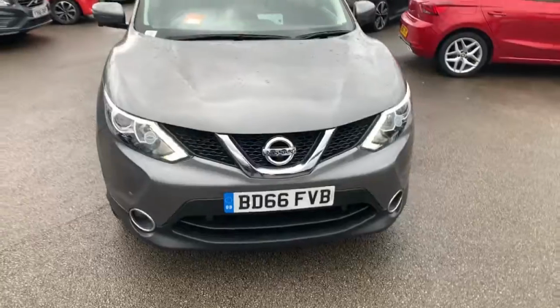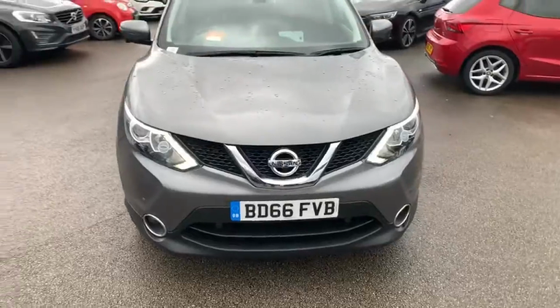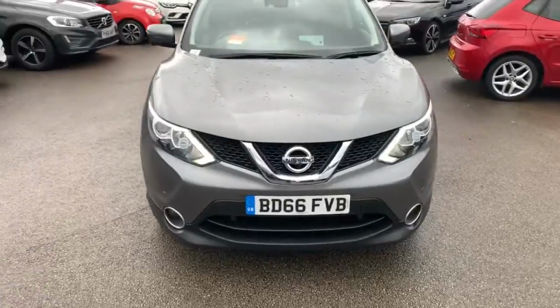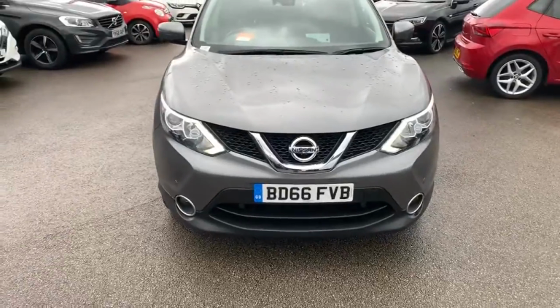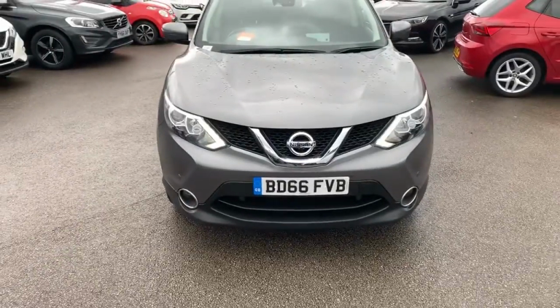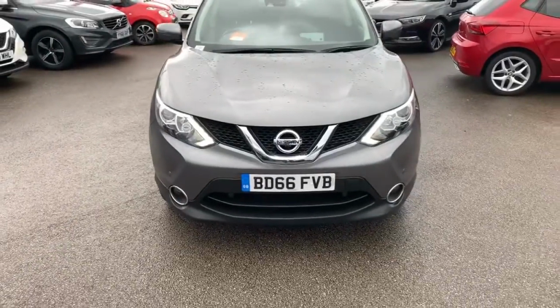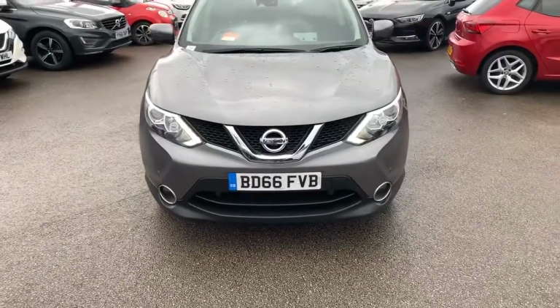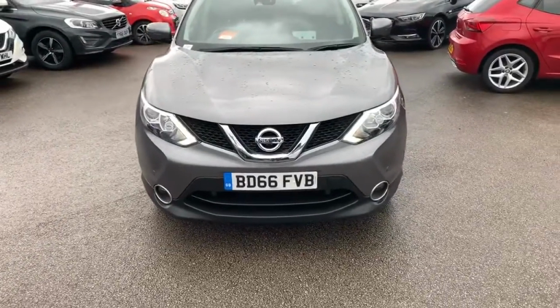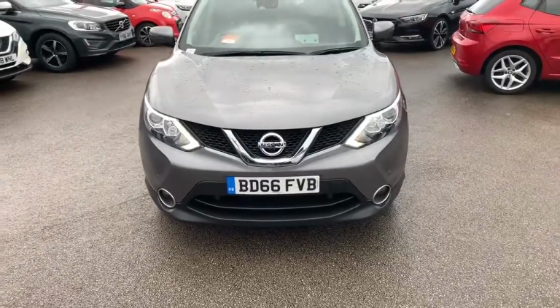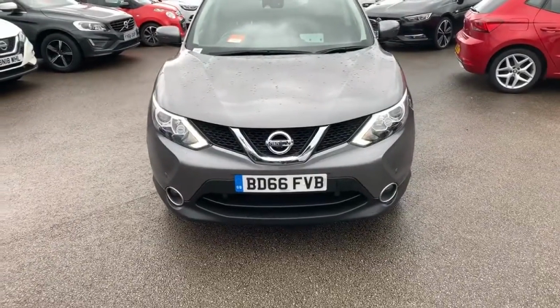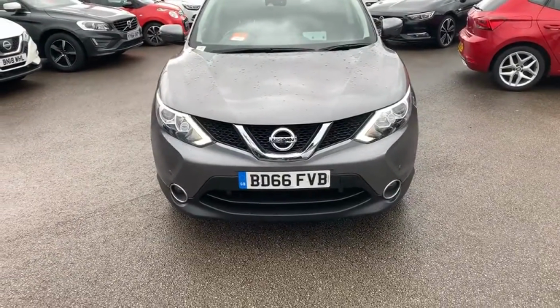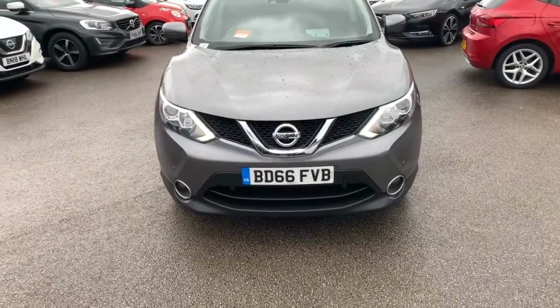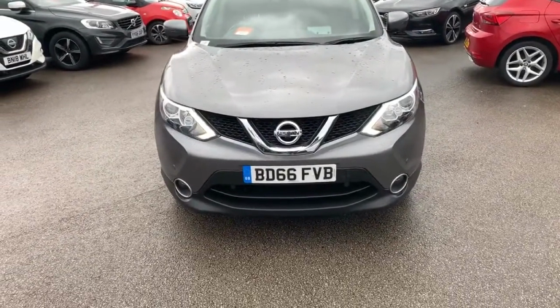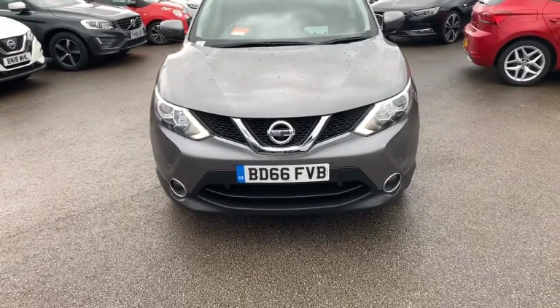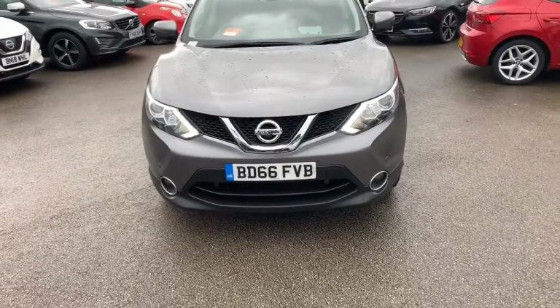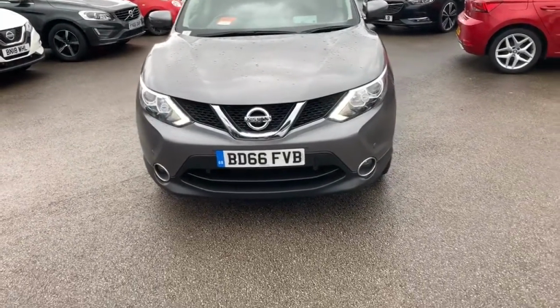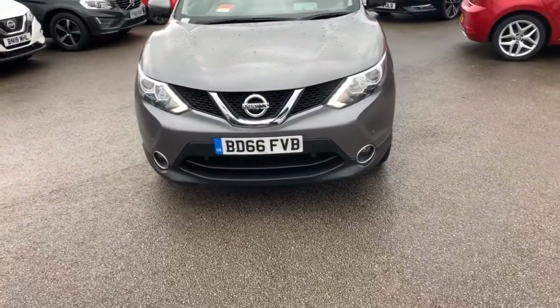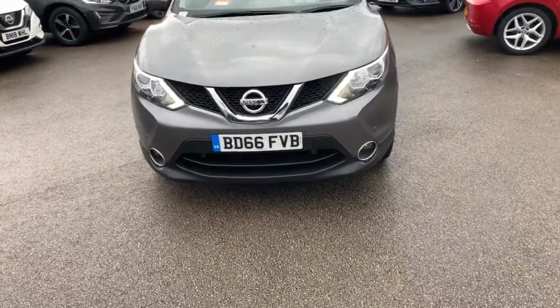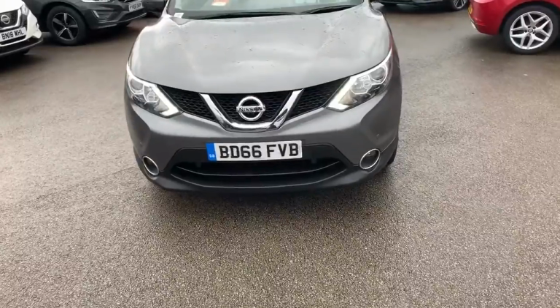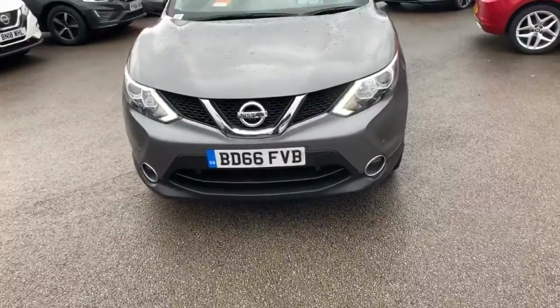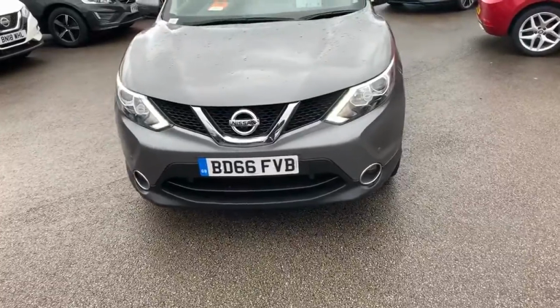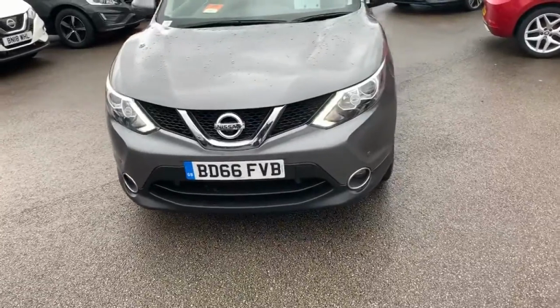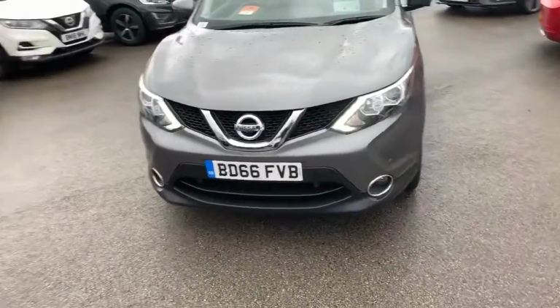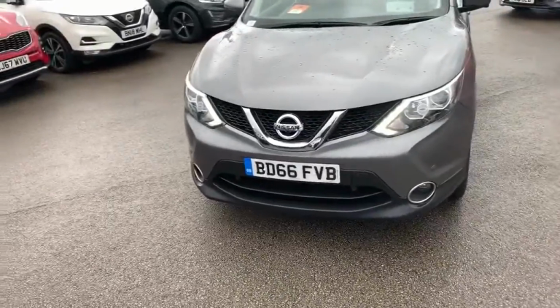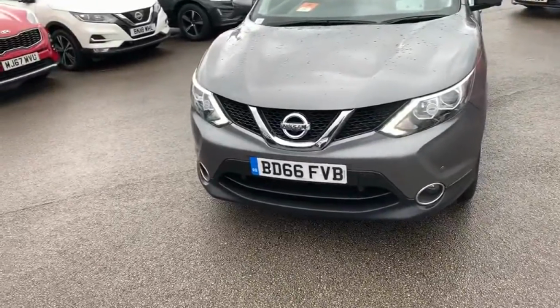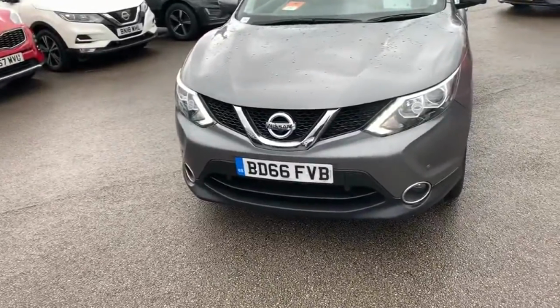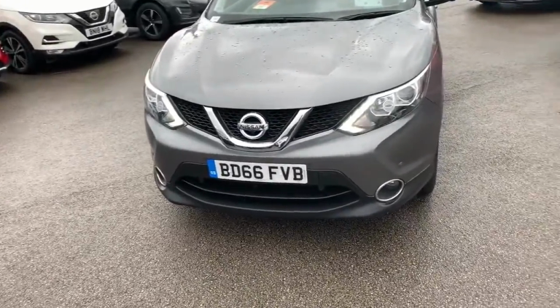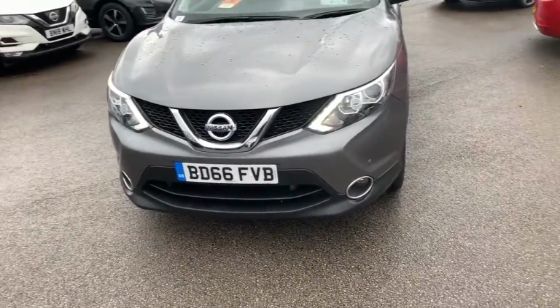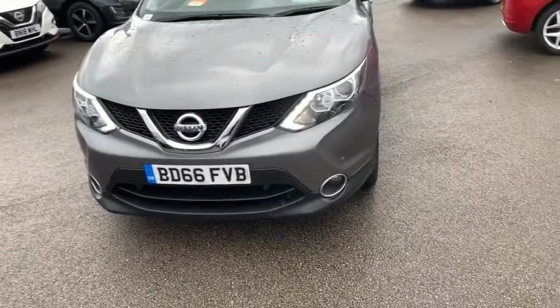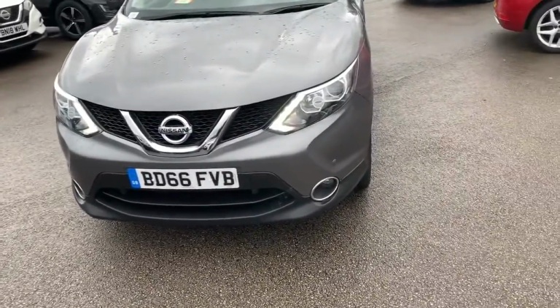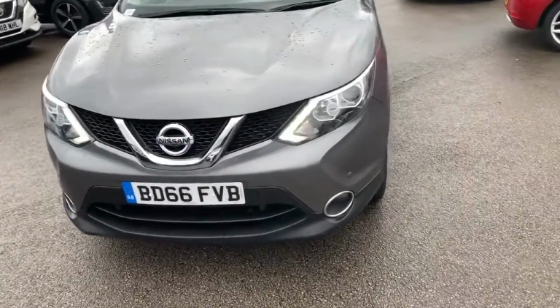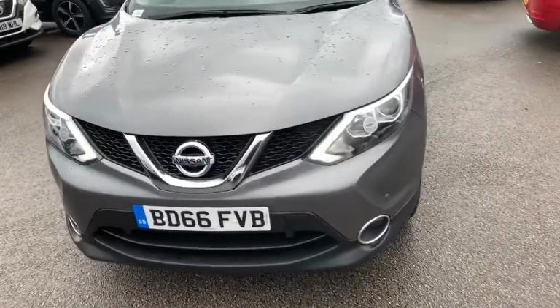Hi guys, welcome to today's video. We are representing Boxall in Oldham and today's vehicle is this Nissan Qashqai. So we're going to have a walk around, we're going to highlight some features and then do the same for you on the inside.